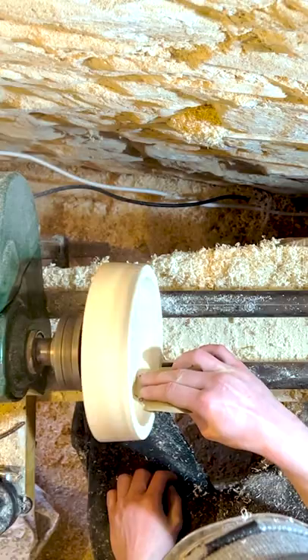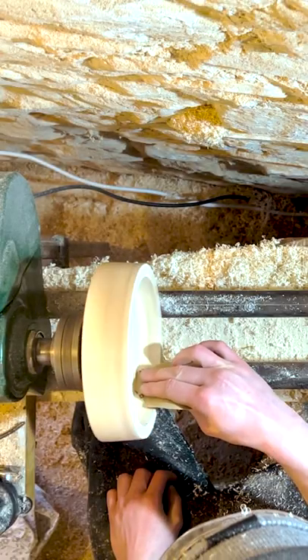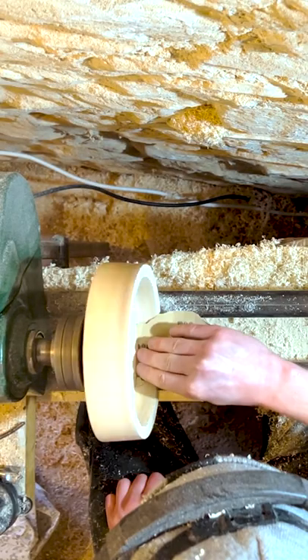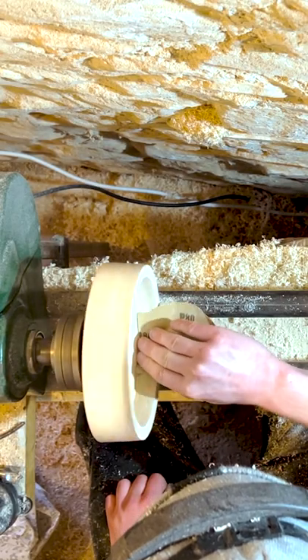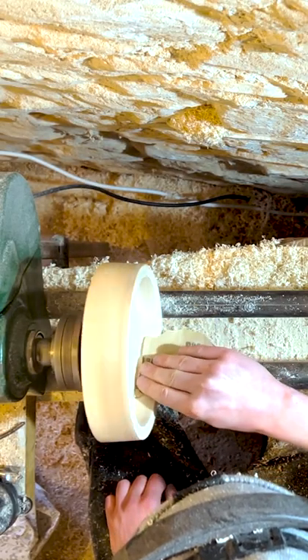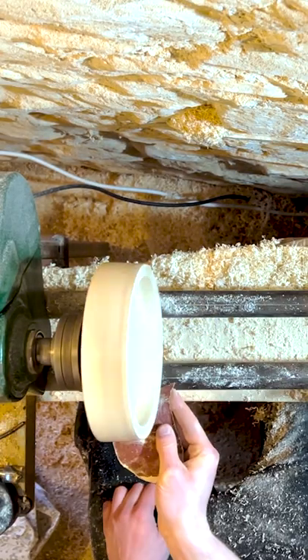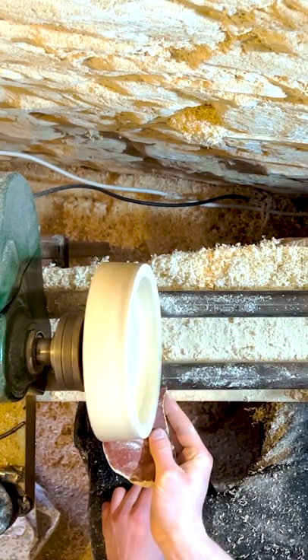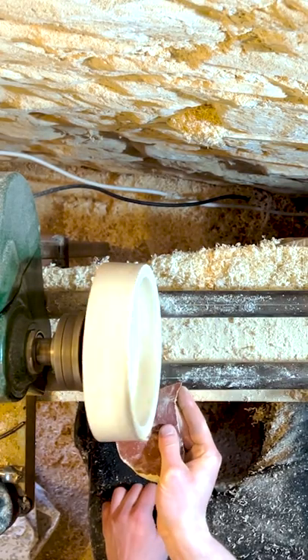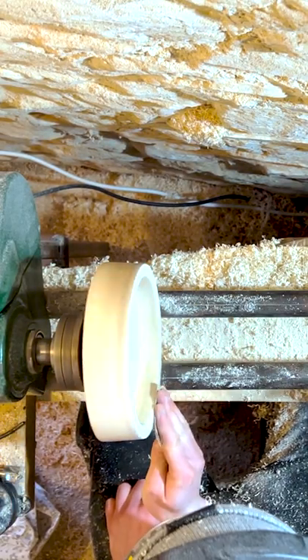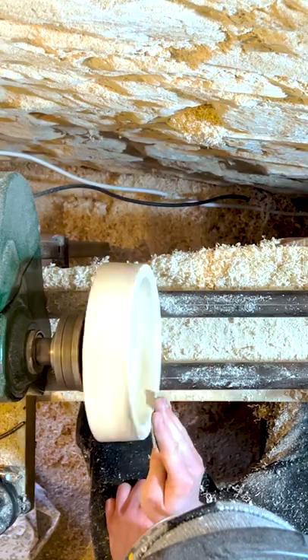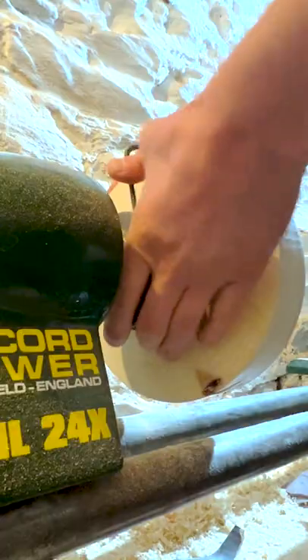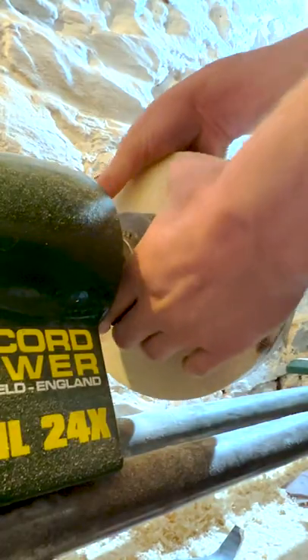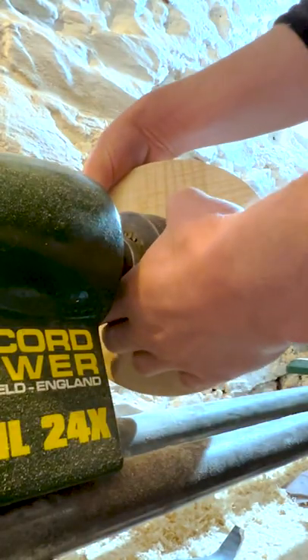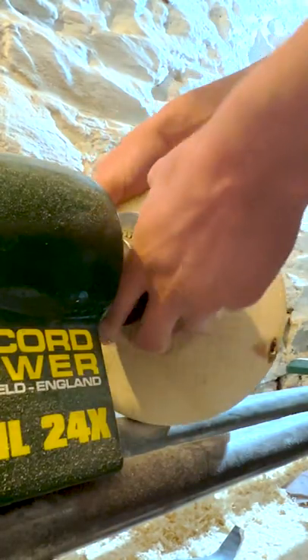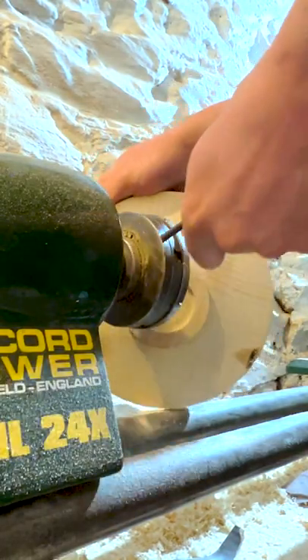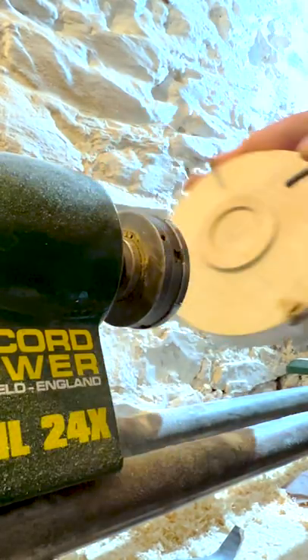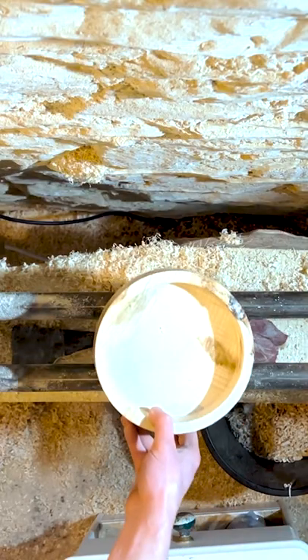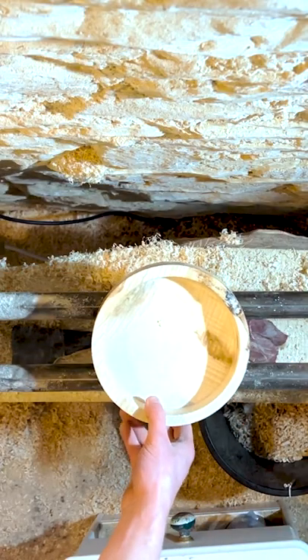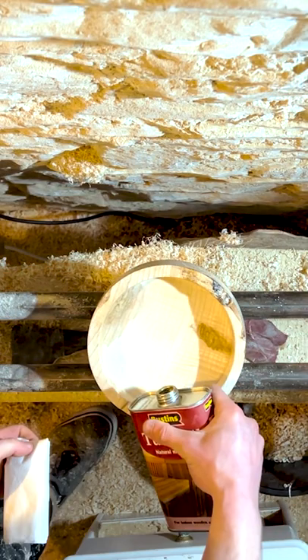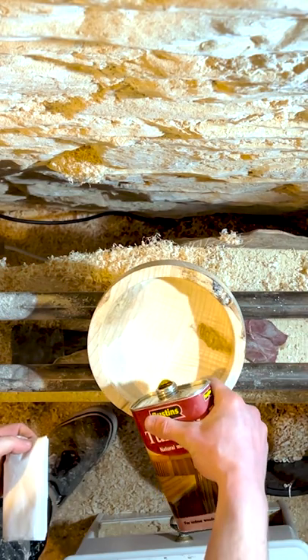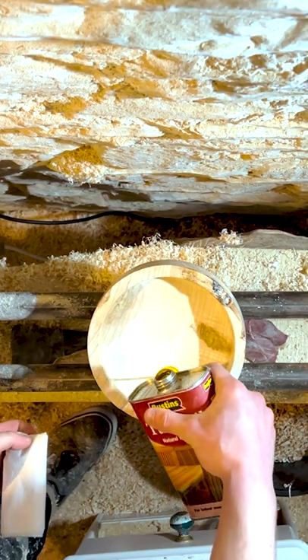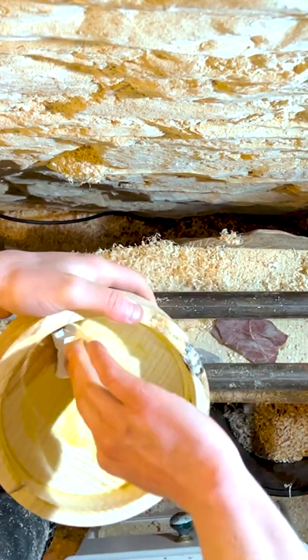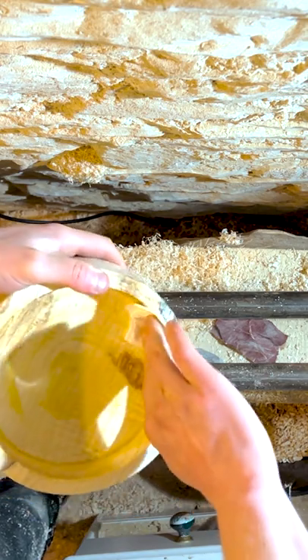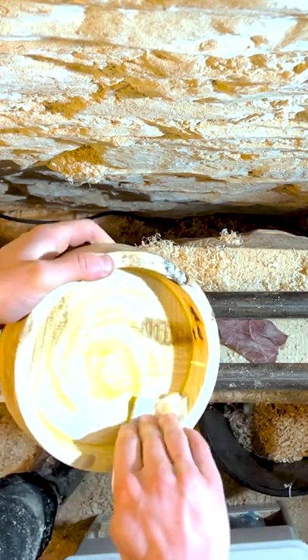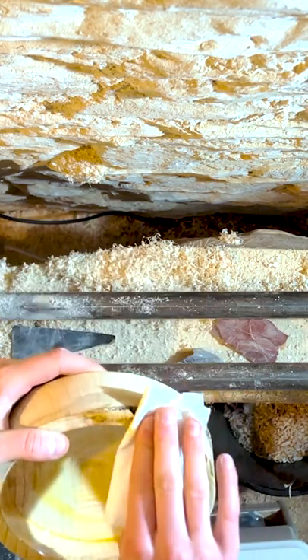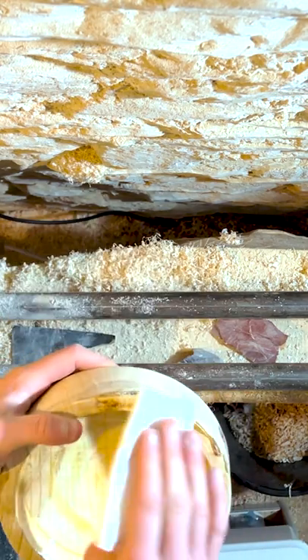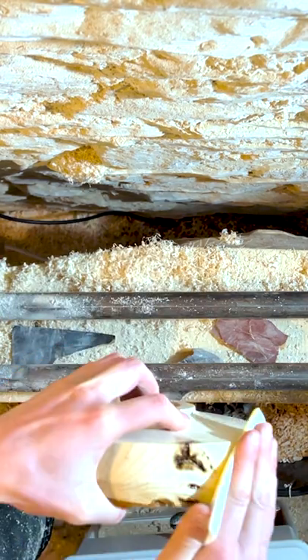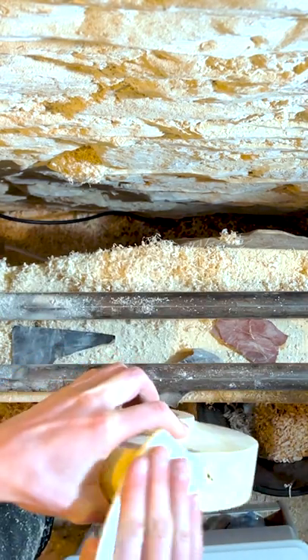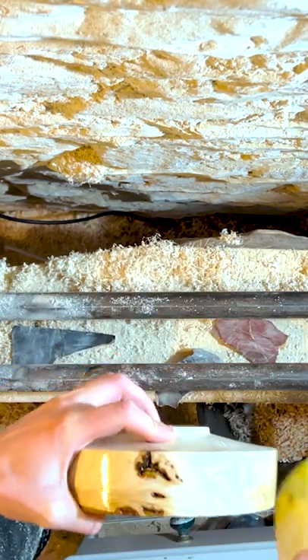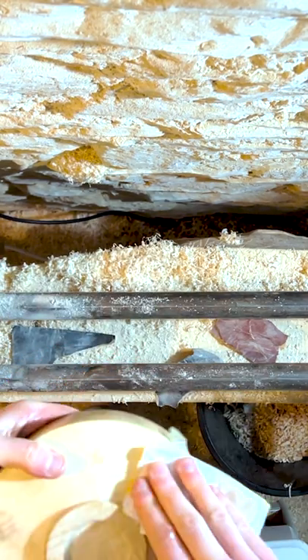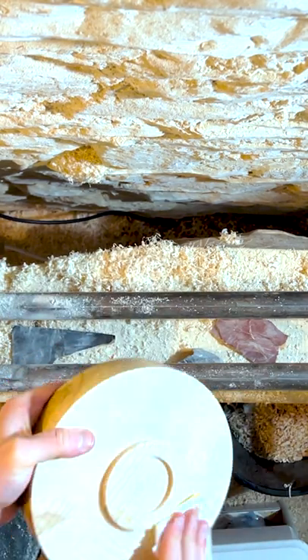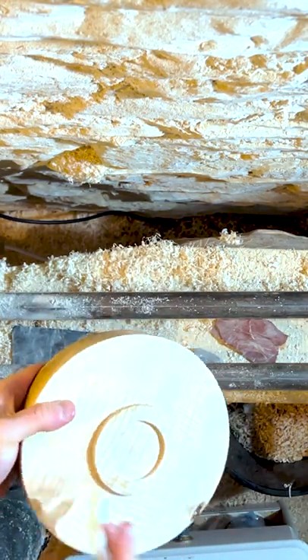Now it's time to smooth it all down with sandpaper. Next I remove it from the lathe and apply some oil. And here we are left with a modern style bowl.